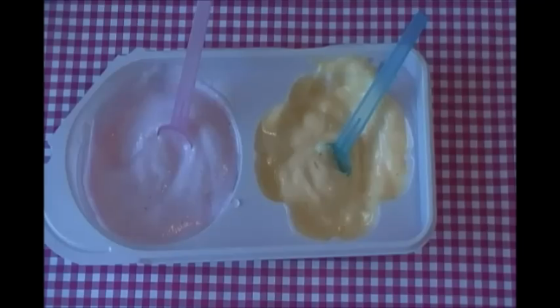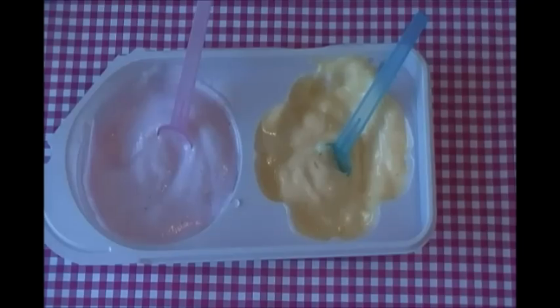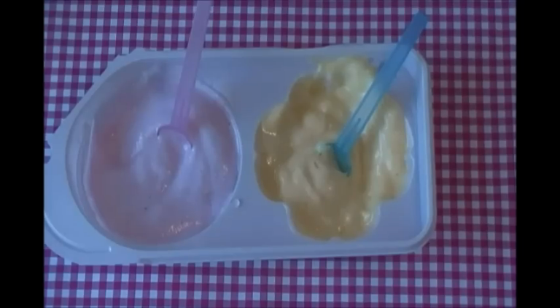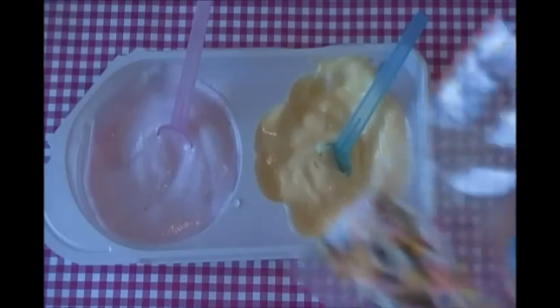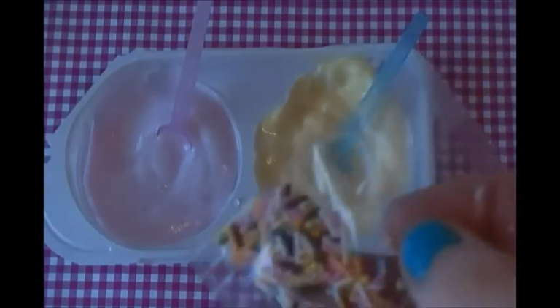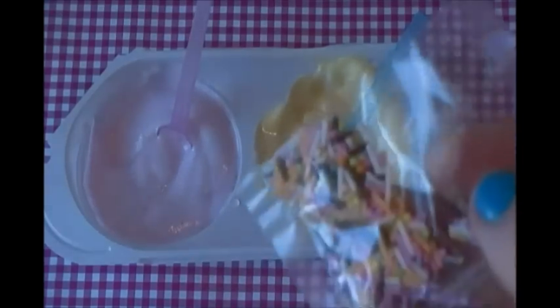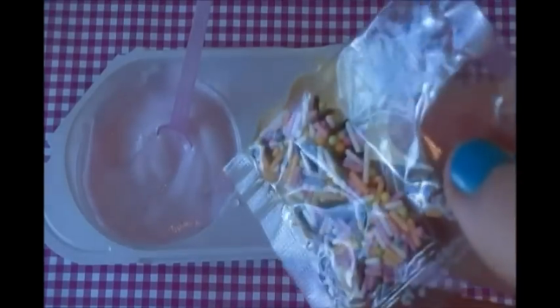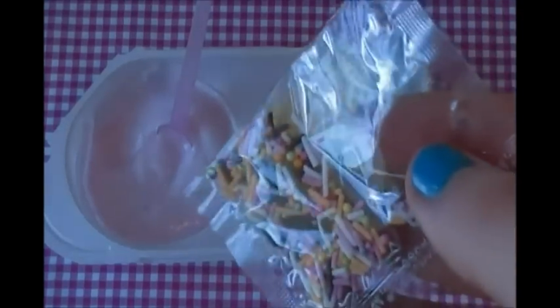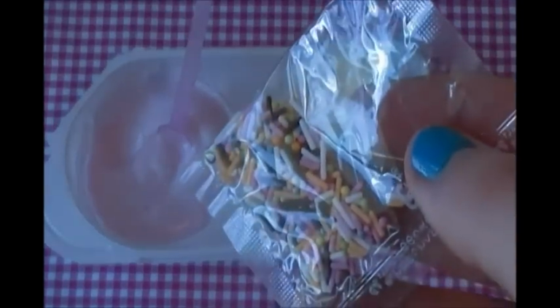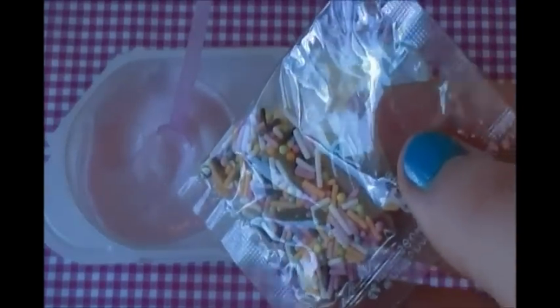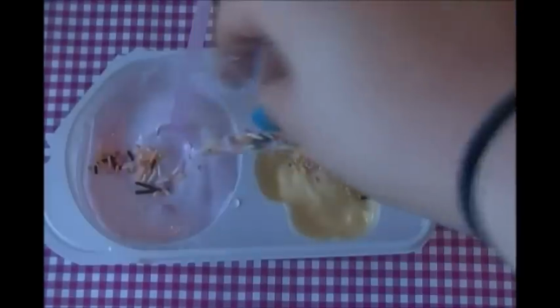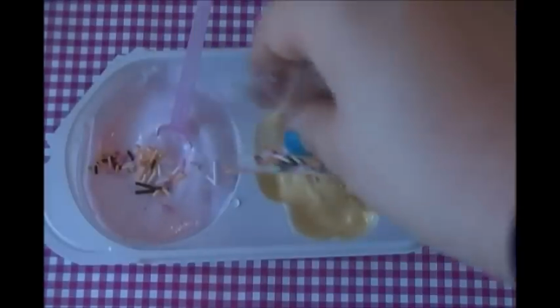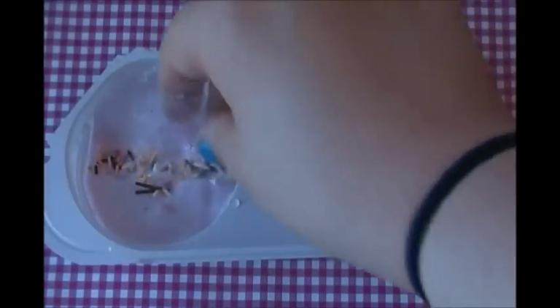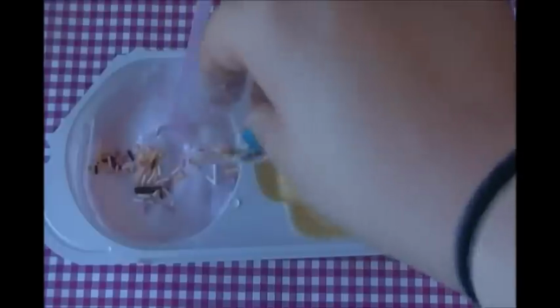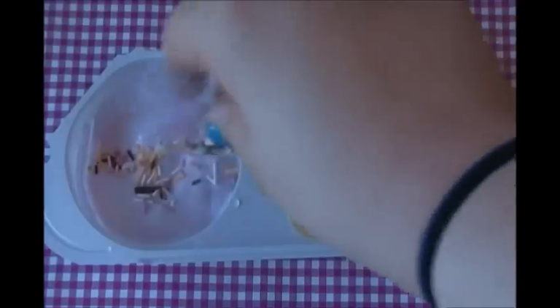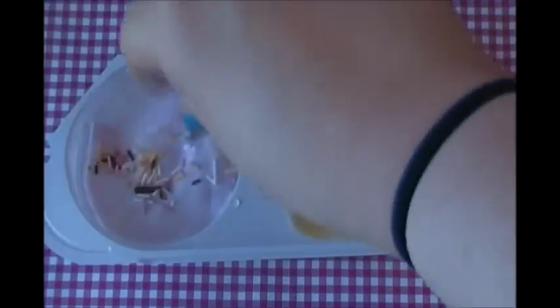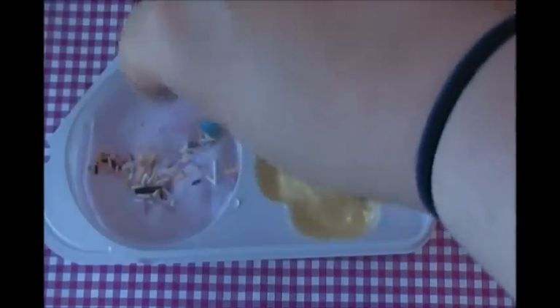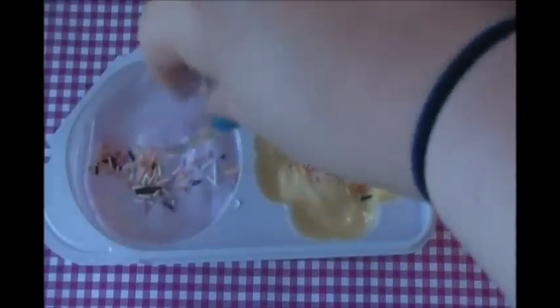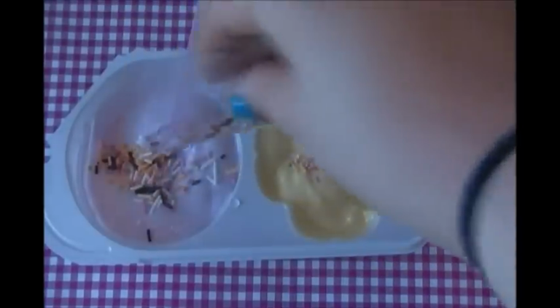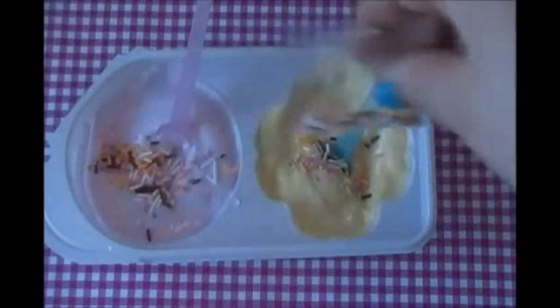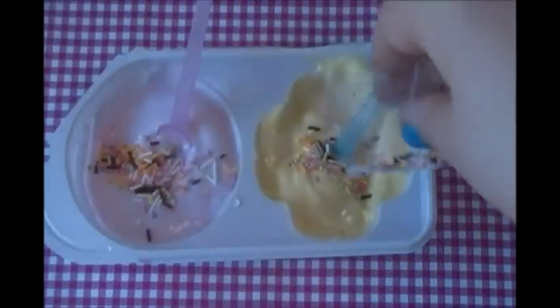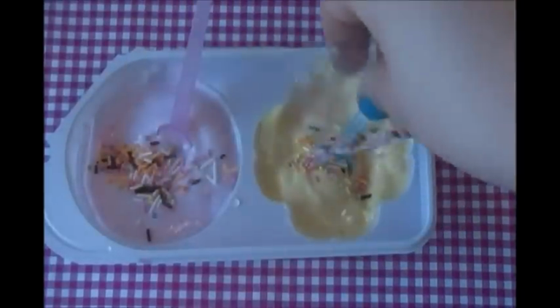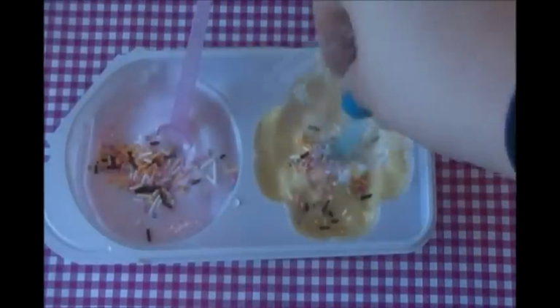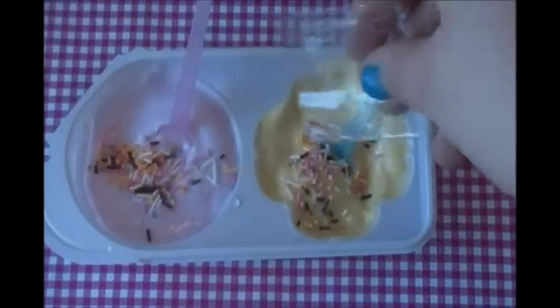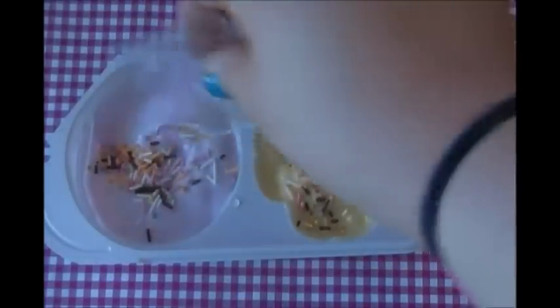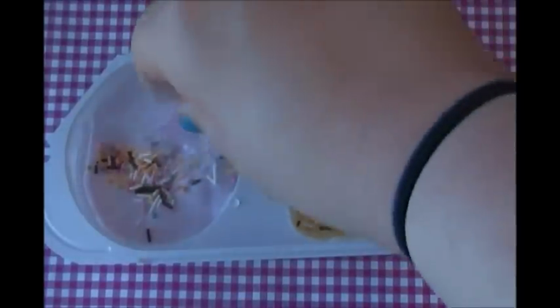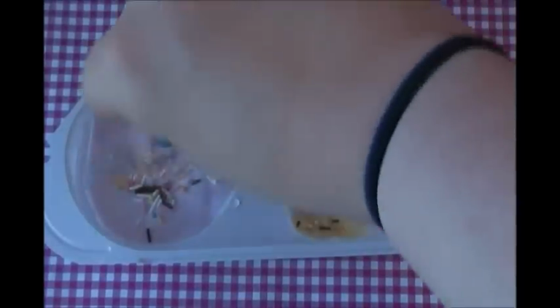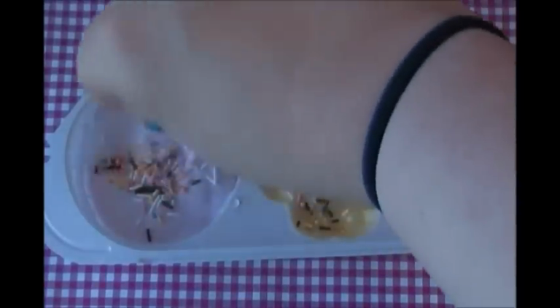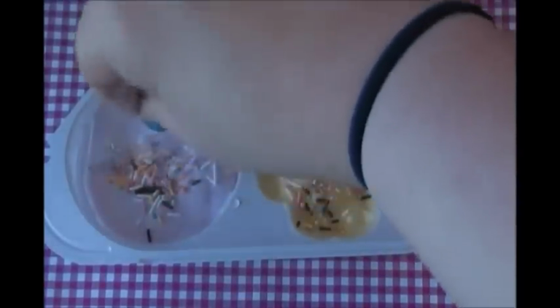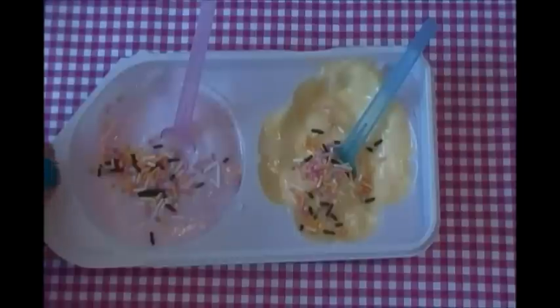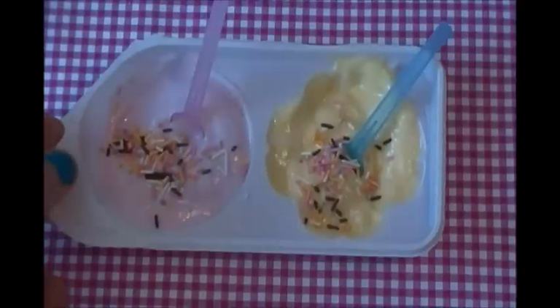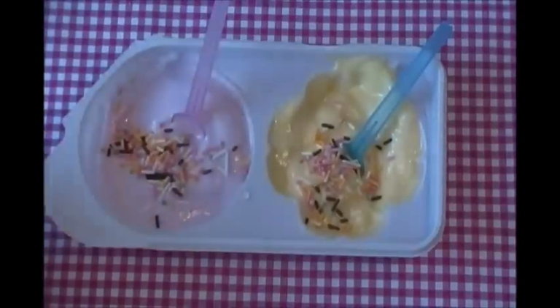For the finishing touches, you're going to add in some sprinkles. Here's the end product.